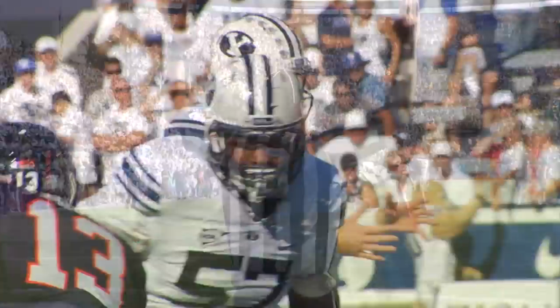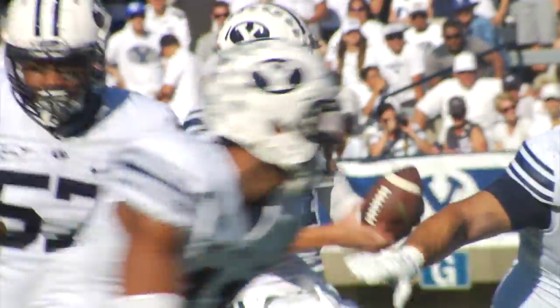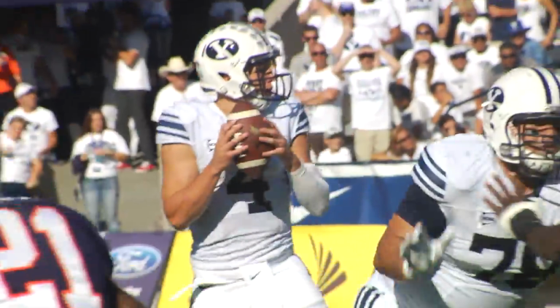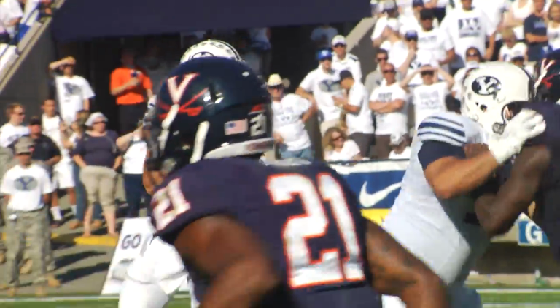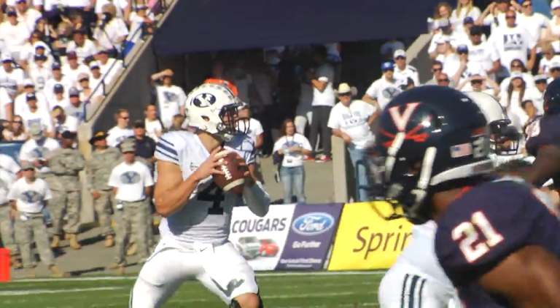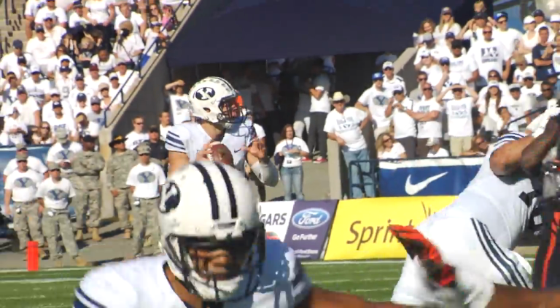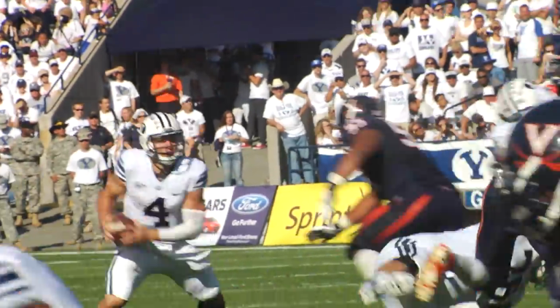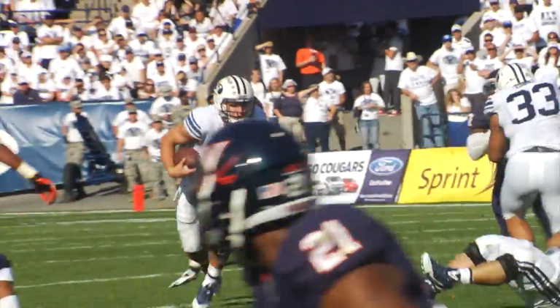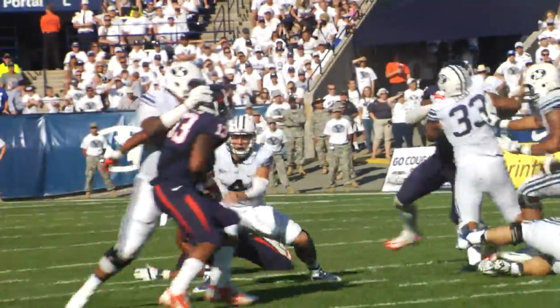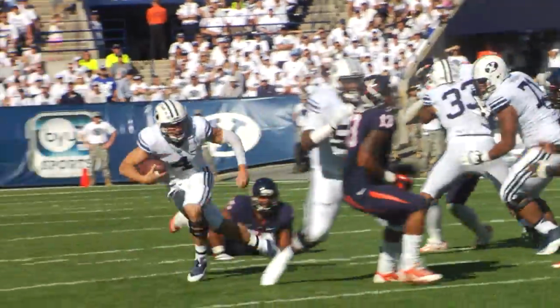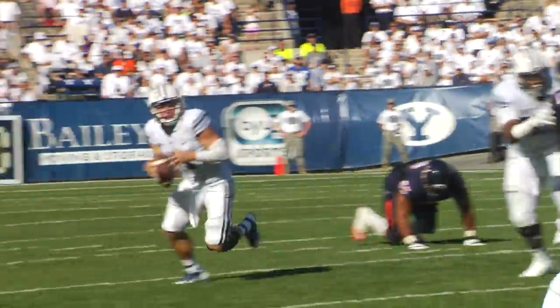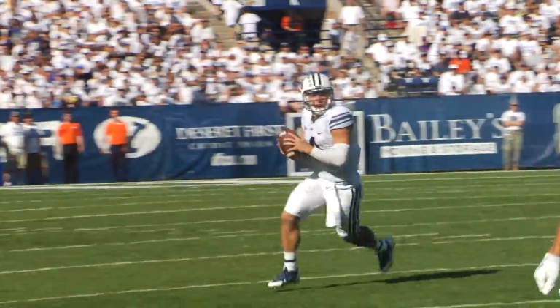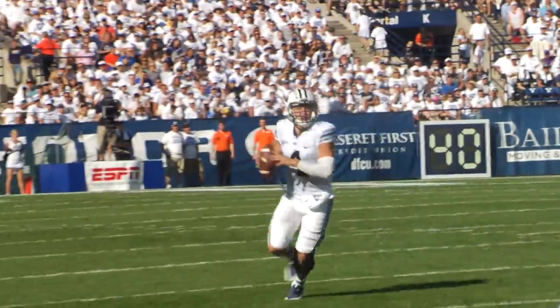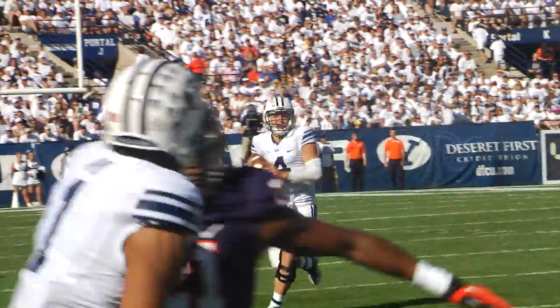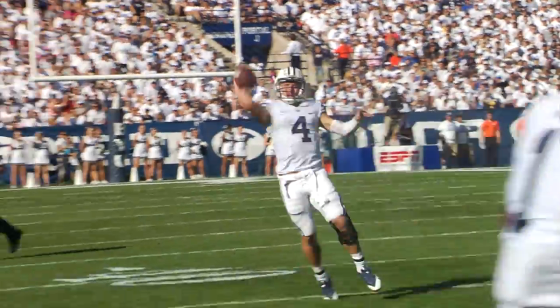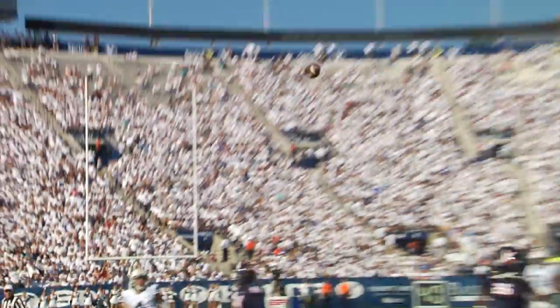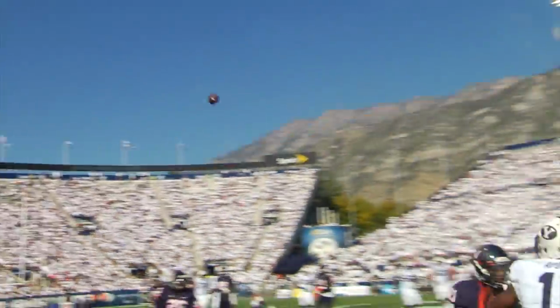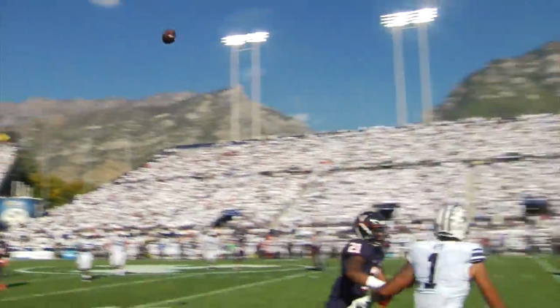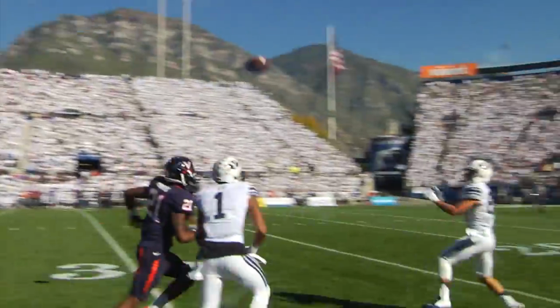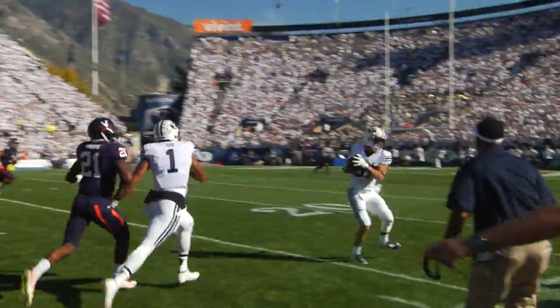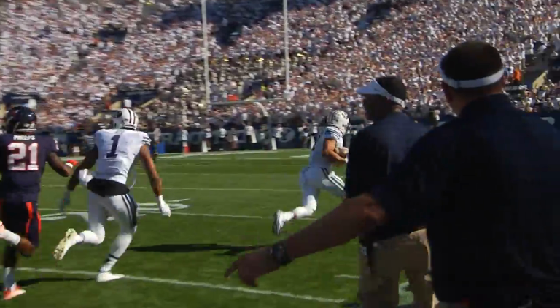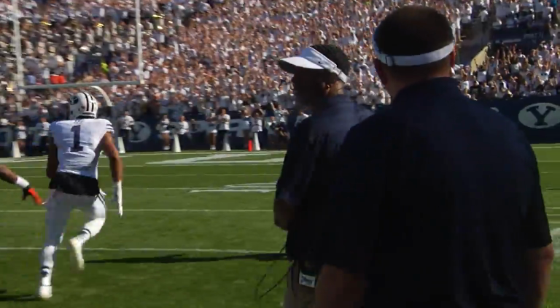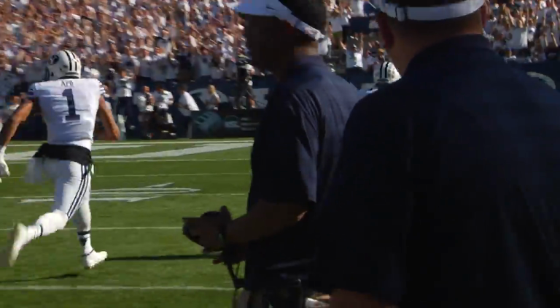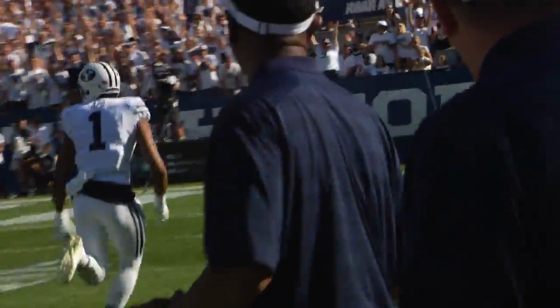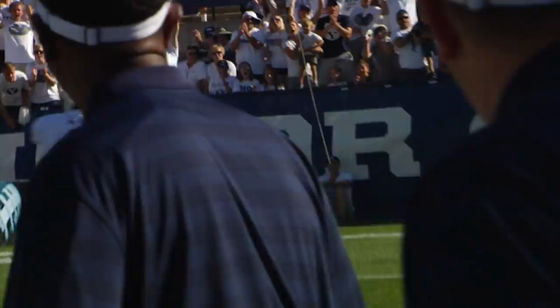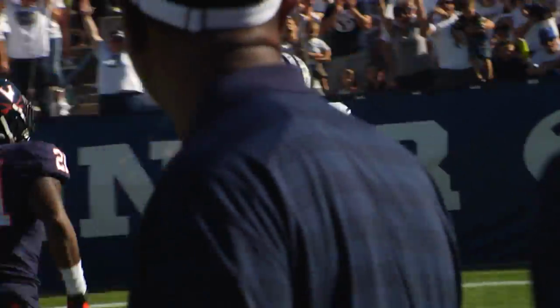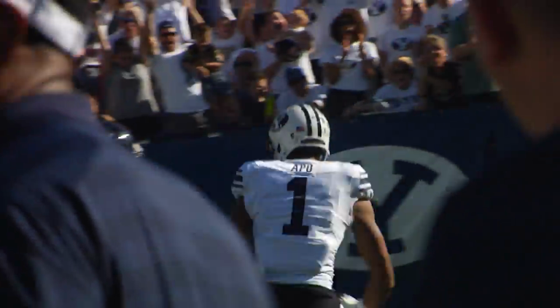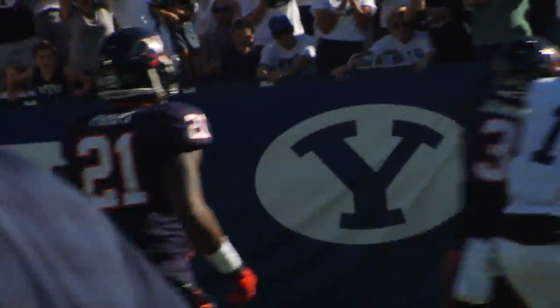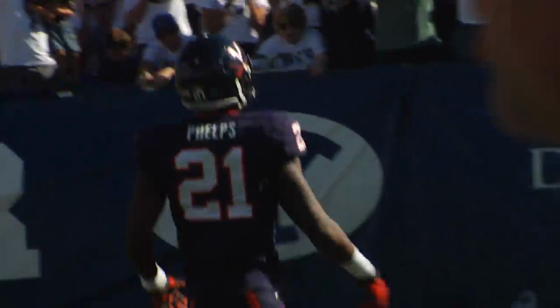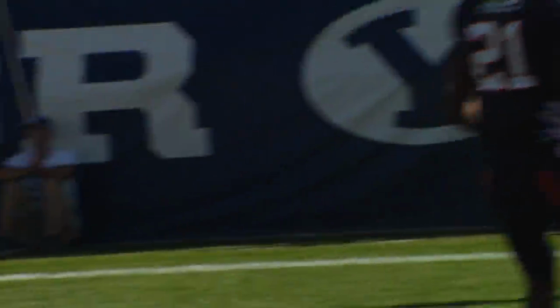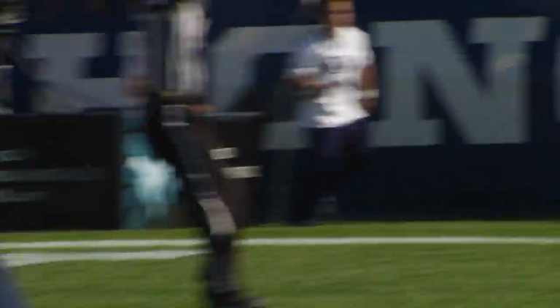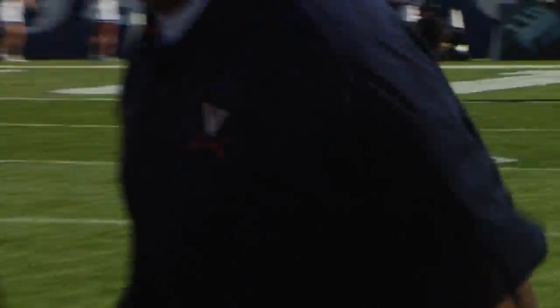From his right side to his left side. Here comes the blitz — steps up, gets away from the pressure. Now rolls to his right and lobs this one down the field. Got a man wide open. Jorkas makes the catch. Here he goes — 10, 5 — Touchdown, BYU!